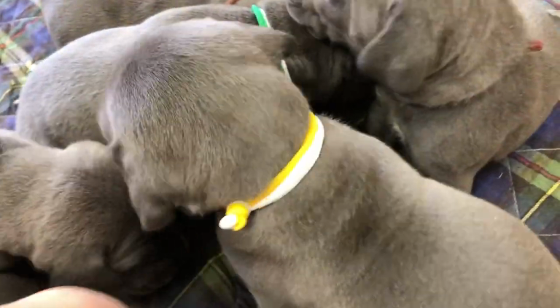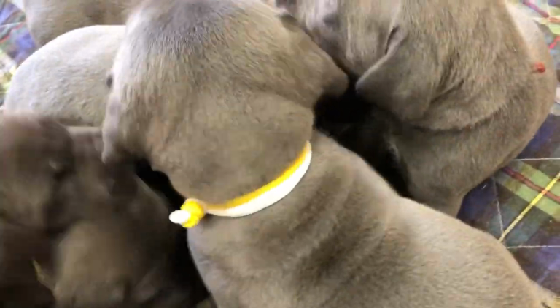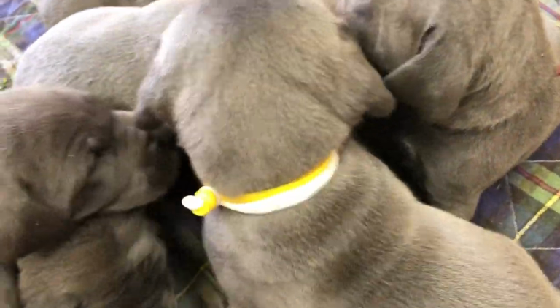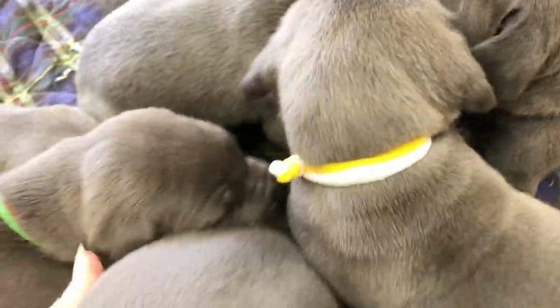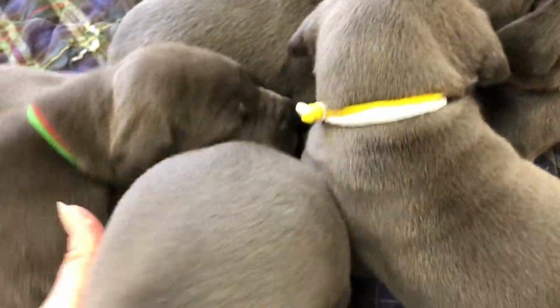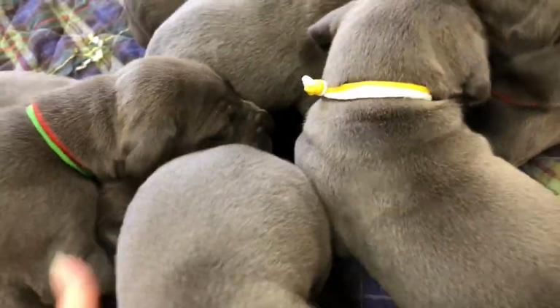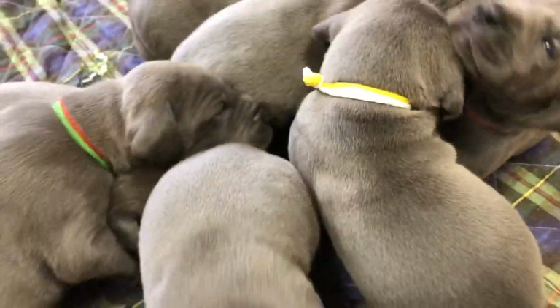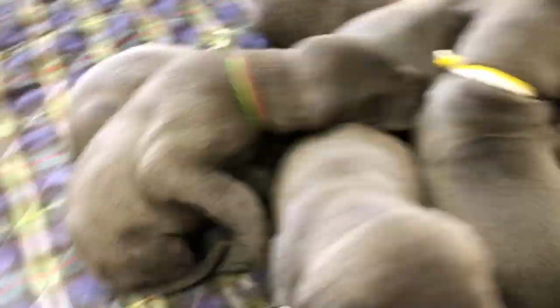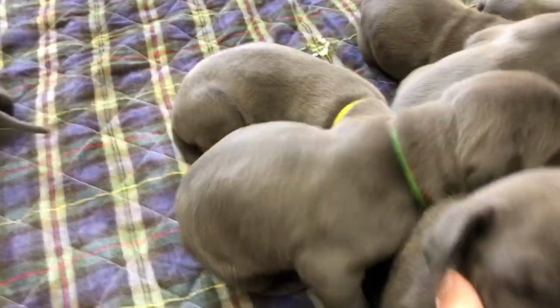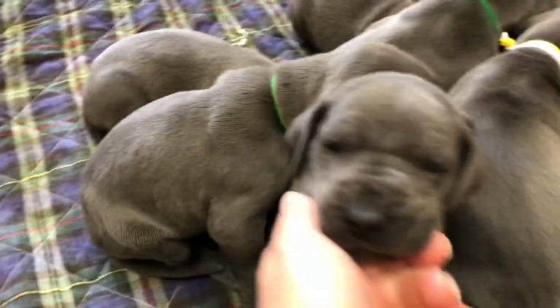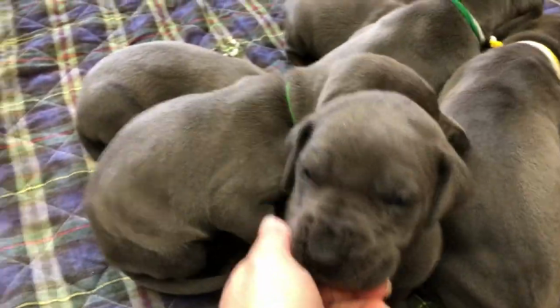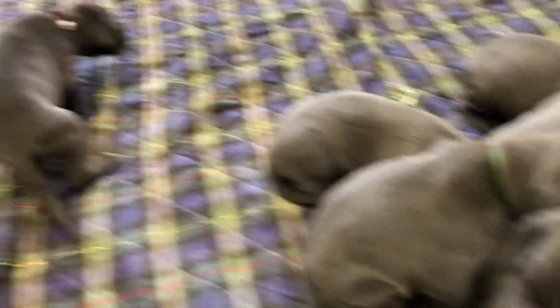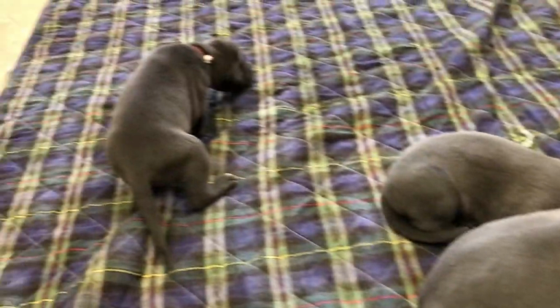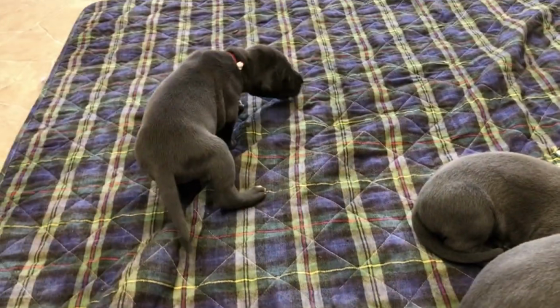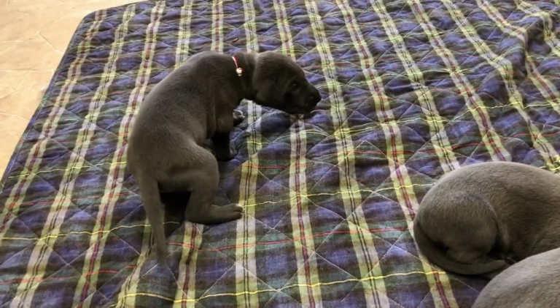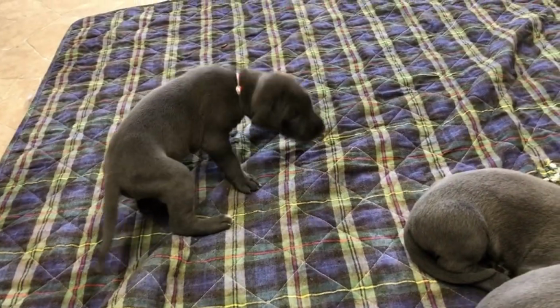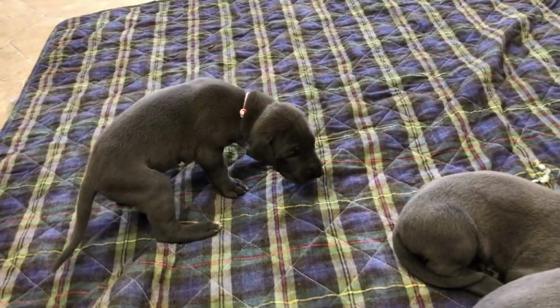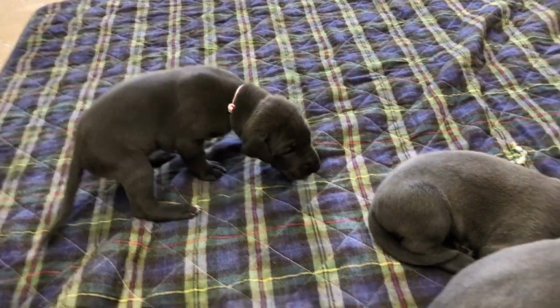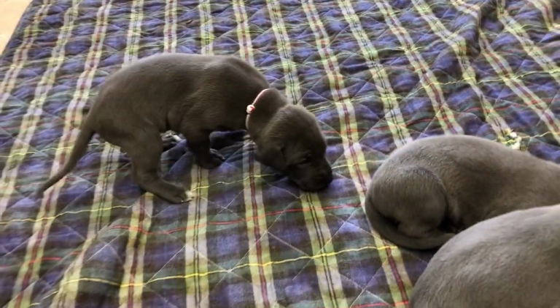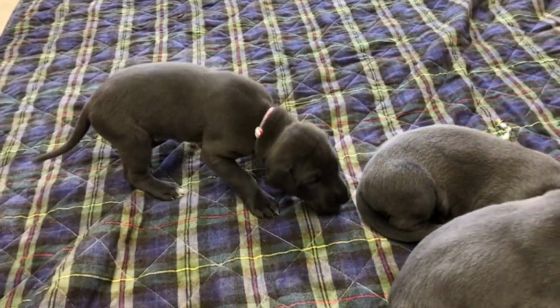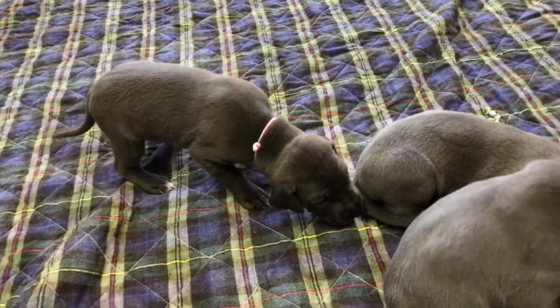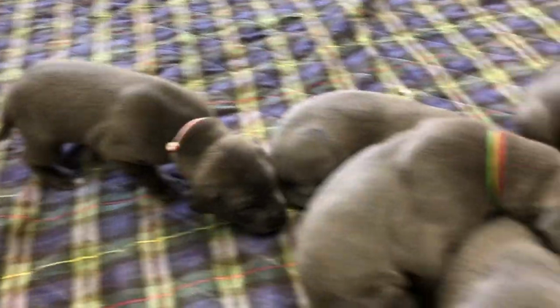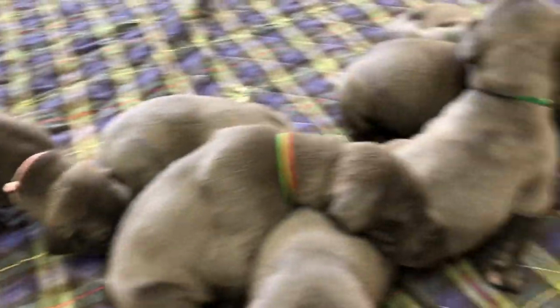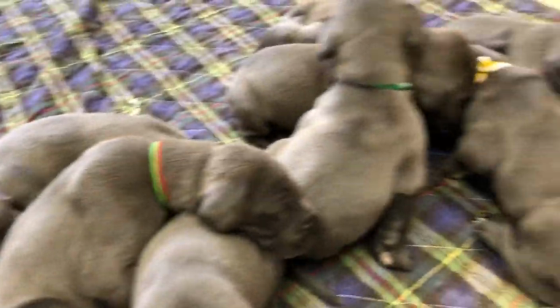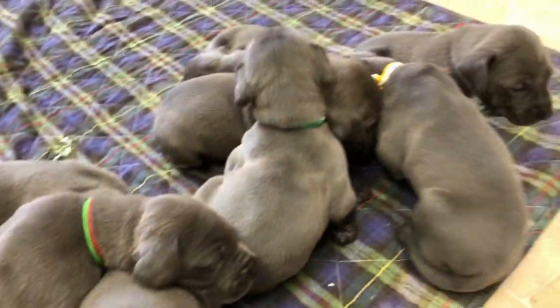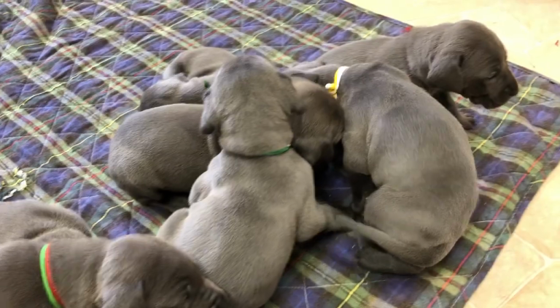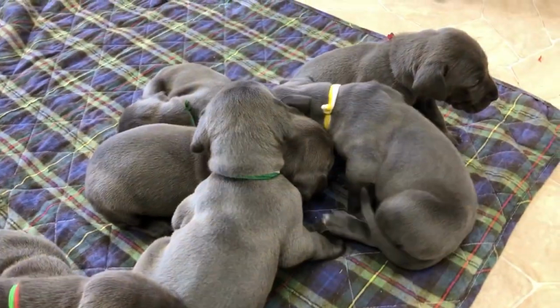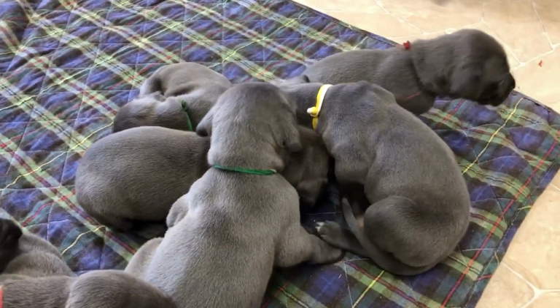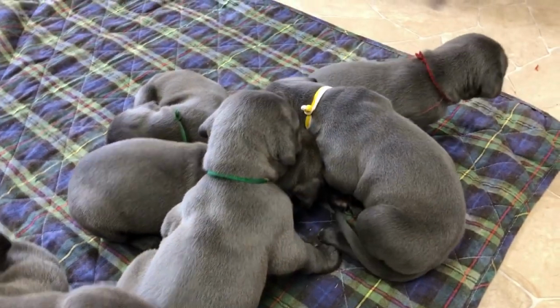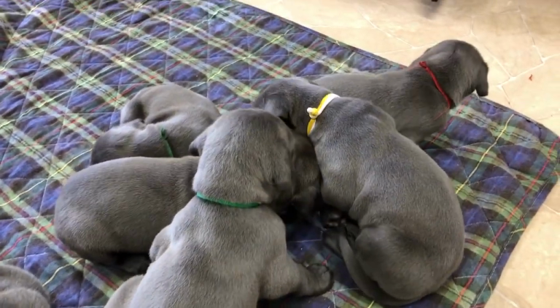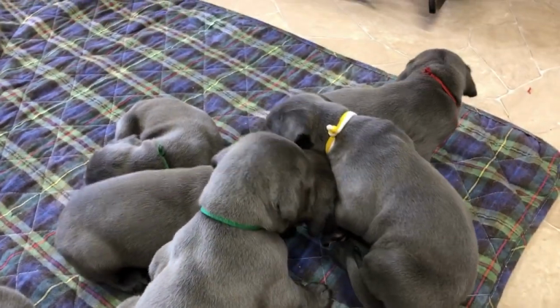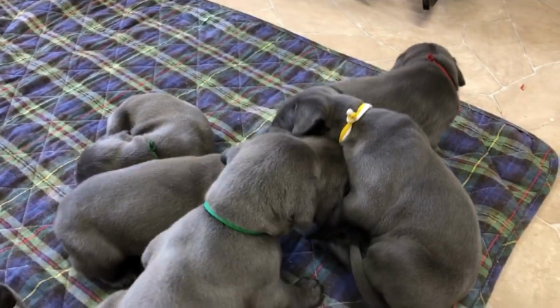So they're growing nicely. Just started on some puppy food, just starting to get around a little bit more. Trying to check out their legs' ability there.